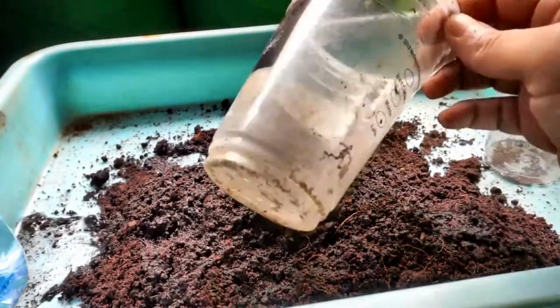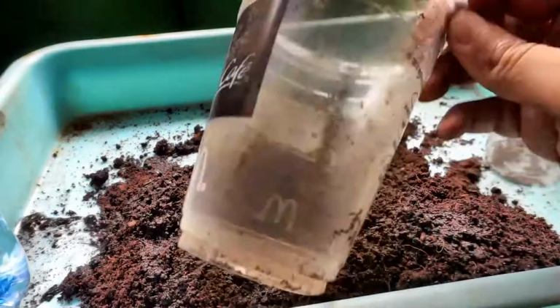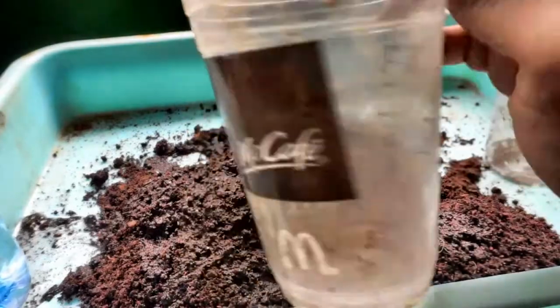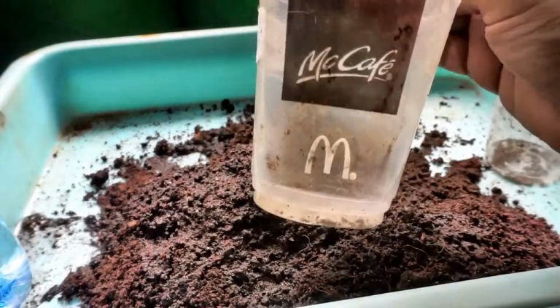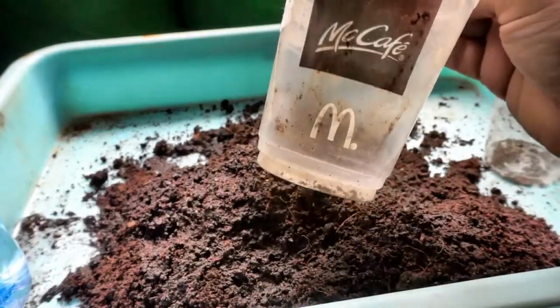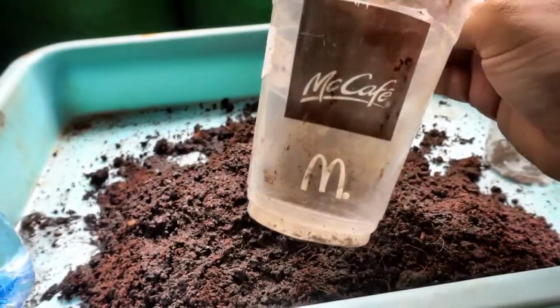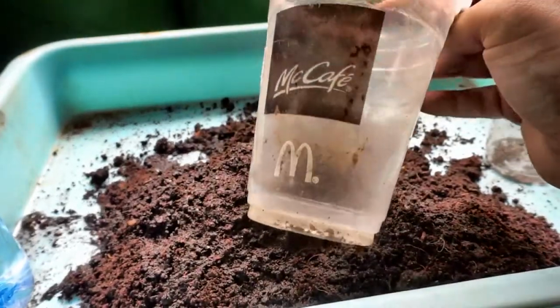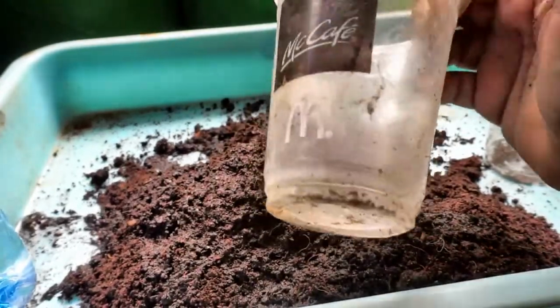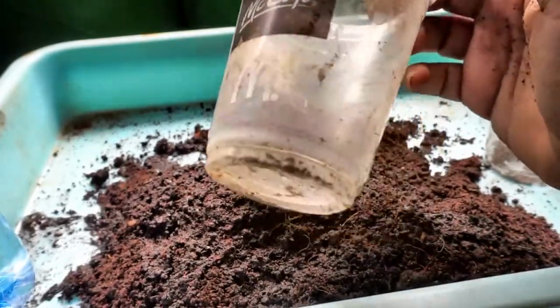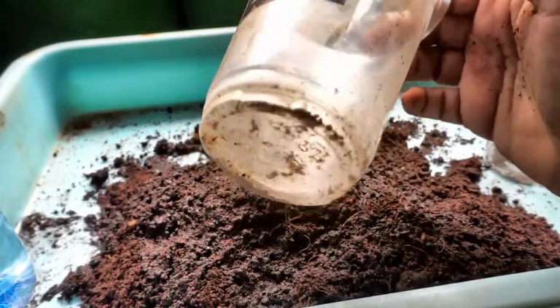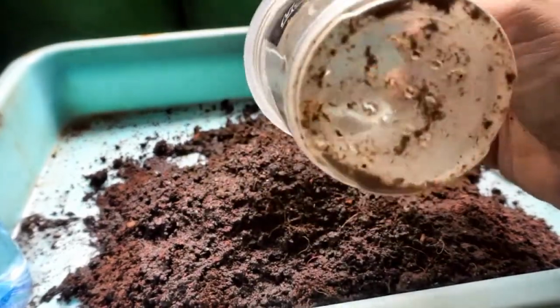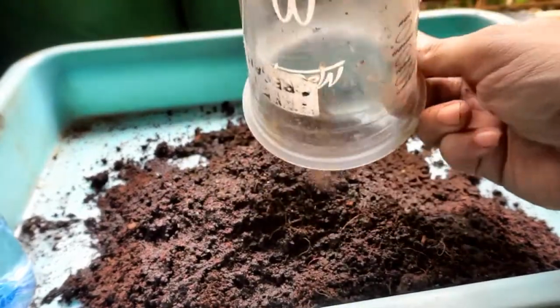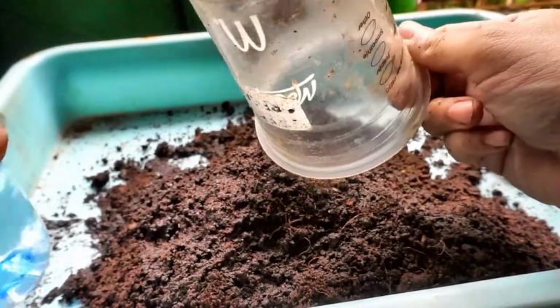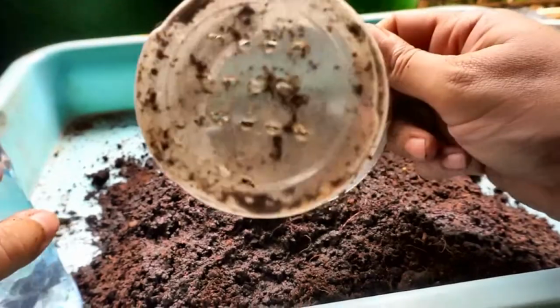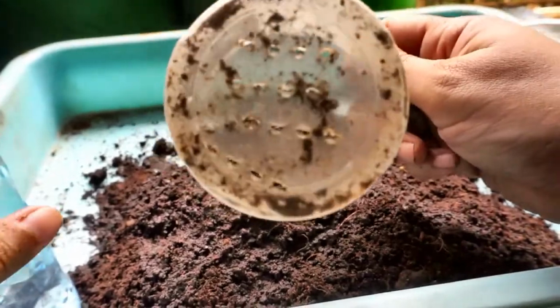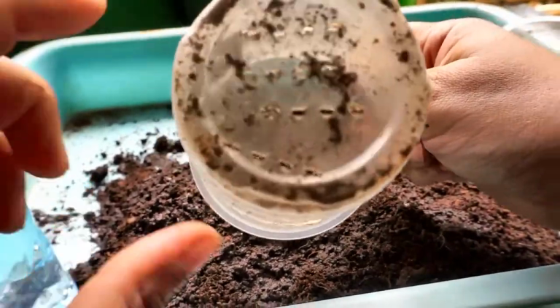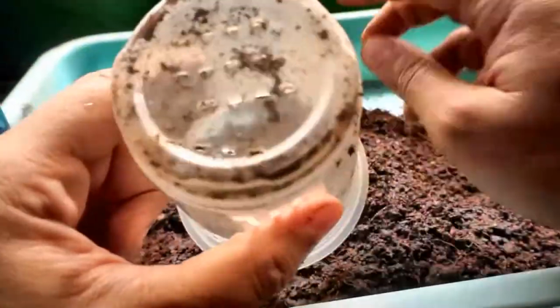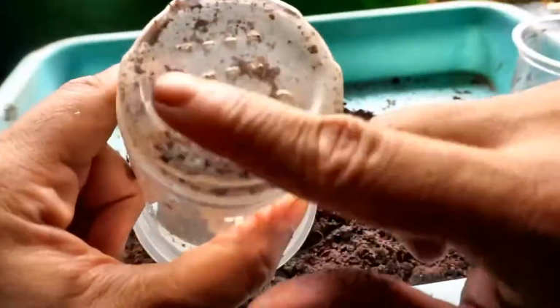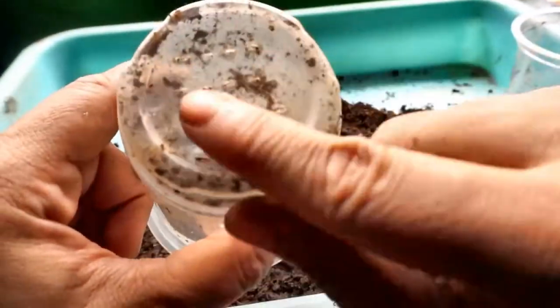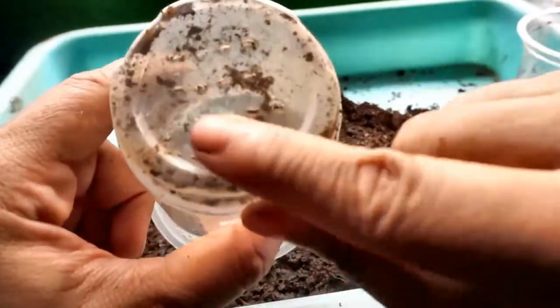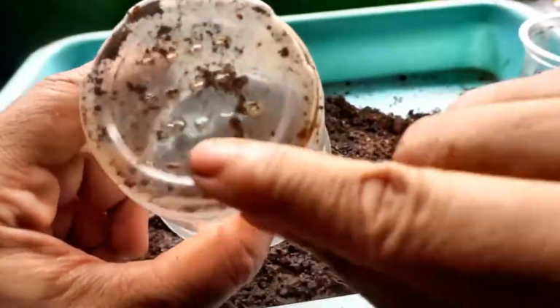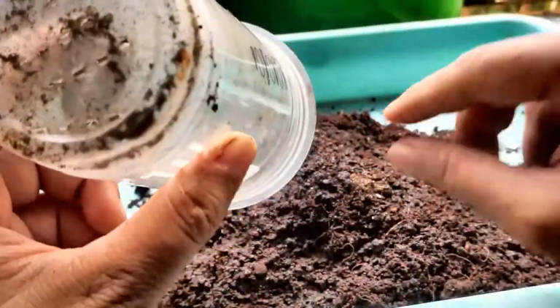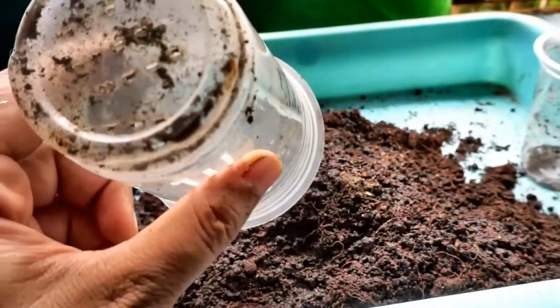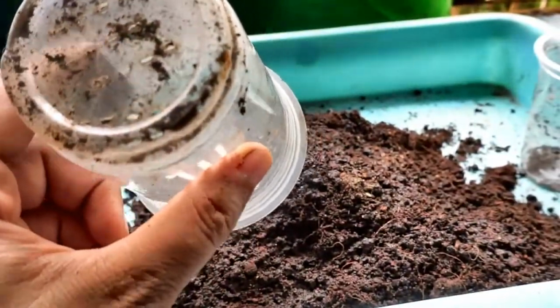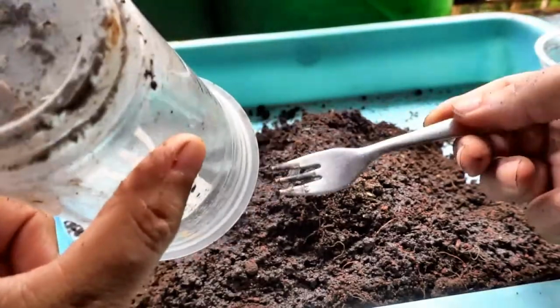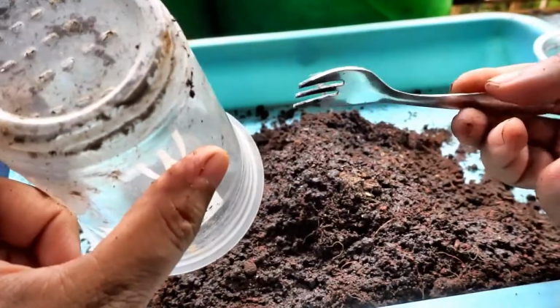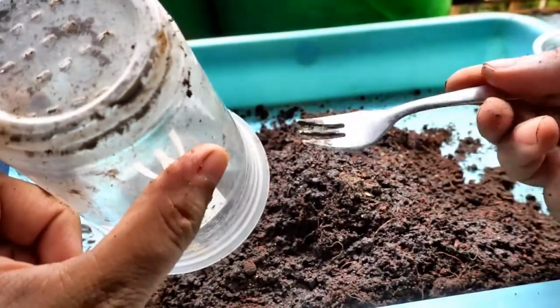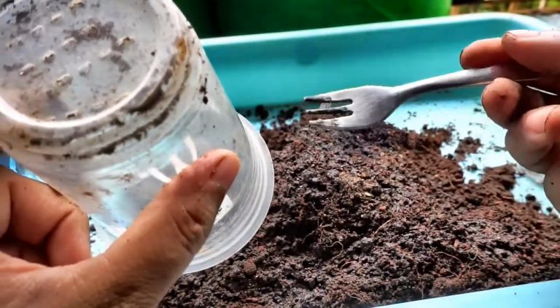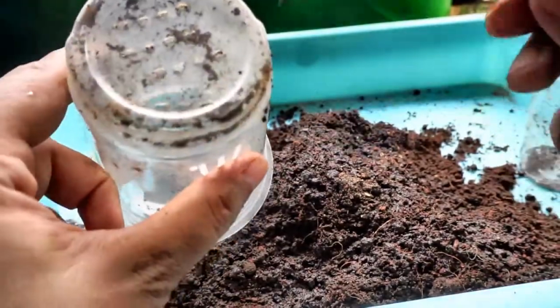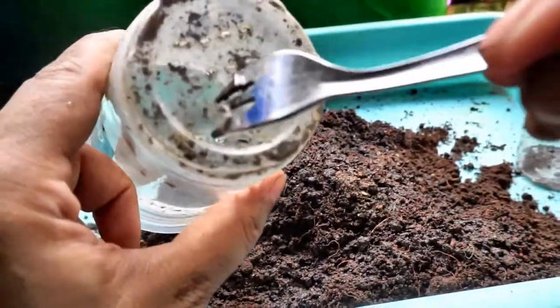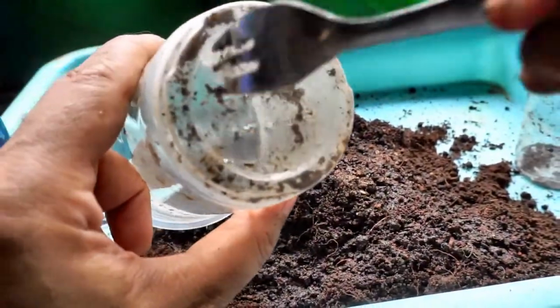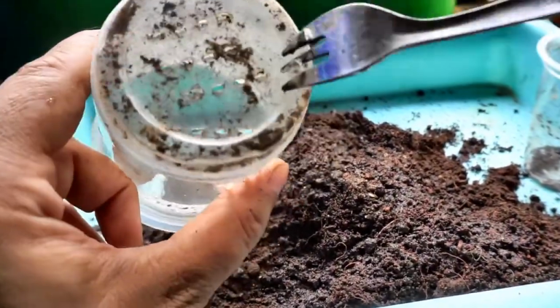These cups are takeaway coffee cups and I make holes in them by heating a fork over a flame and then pressing it in to make the drainage holes.